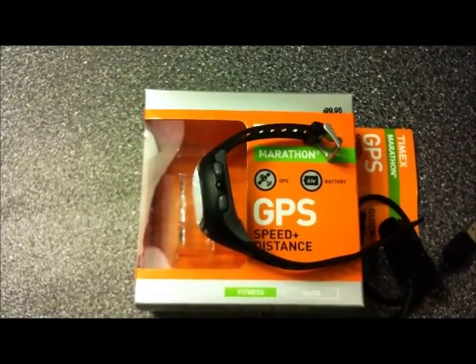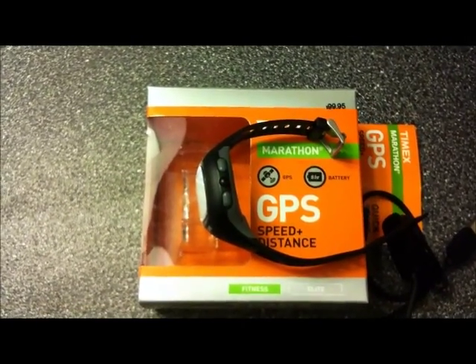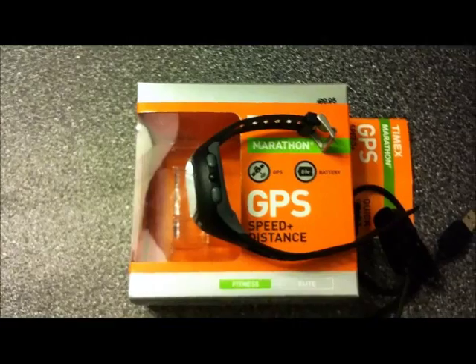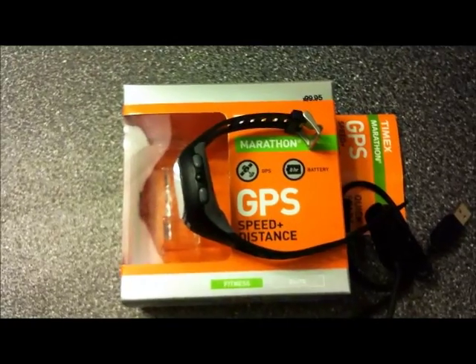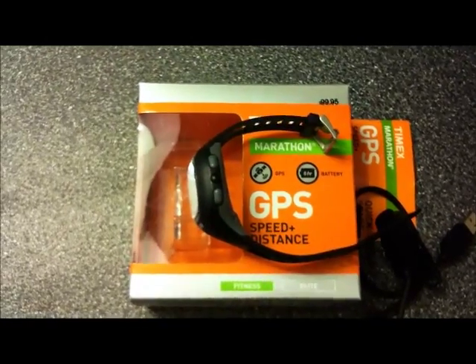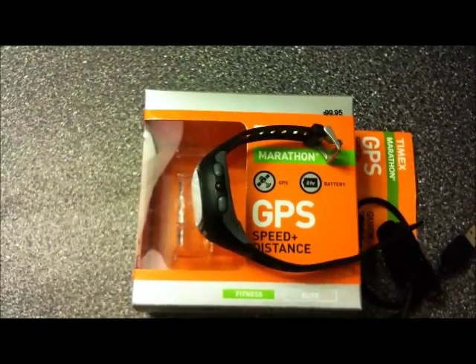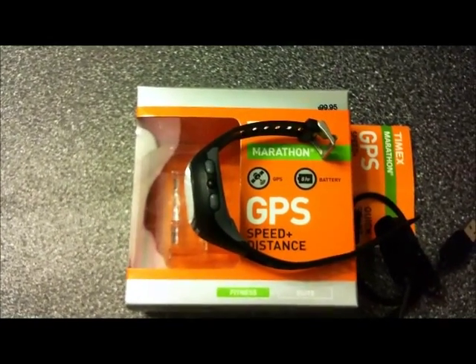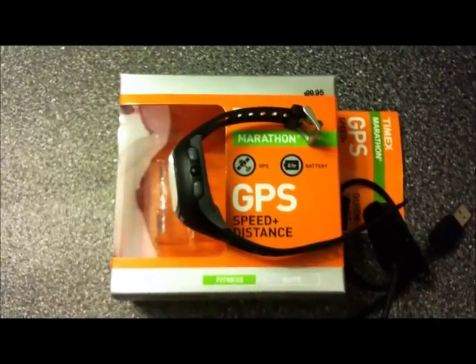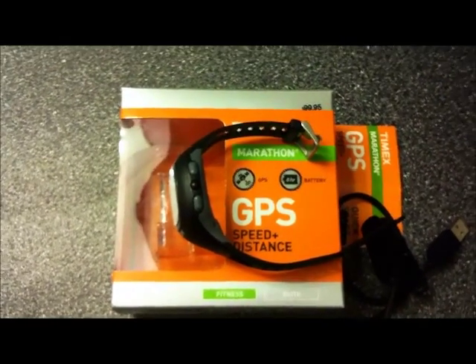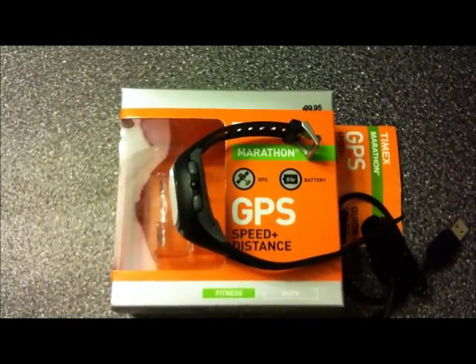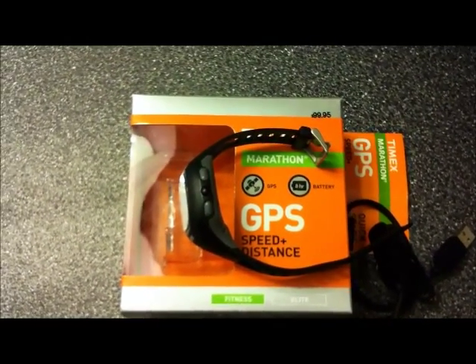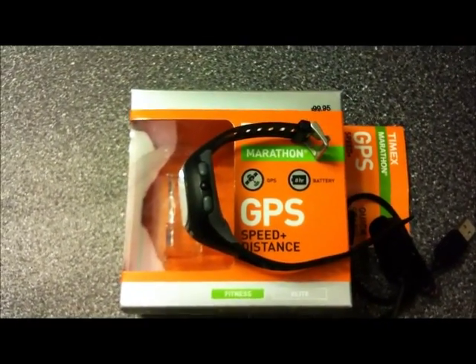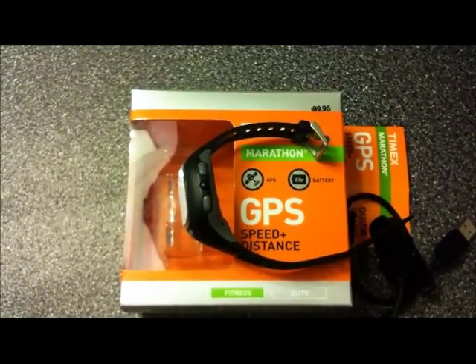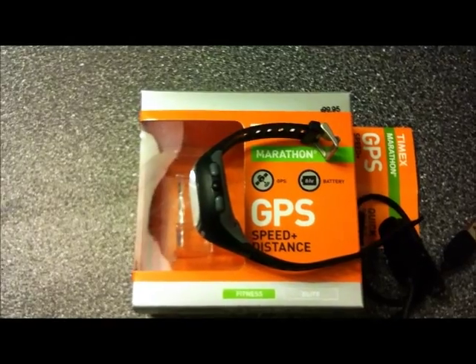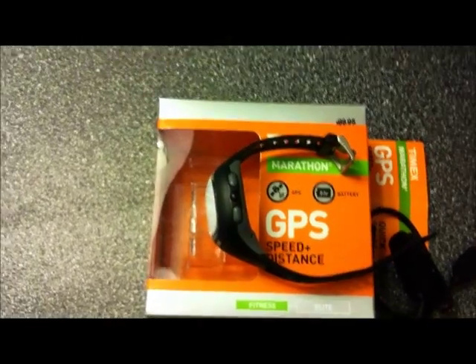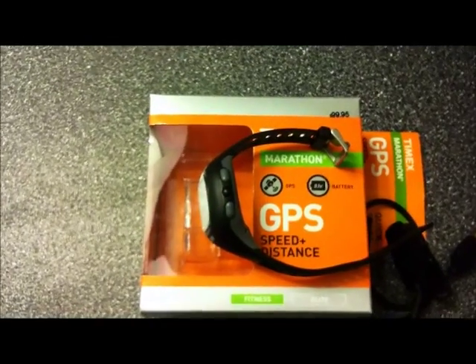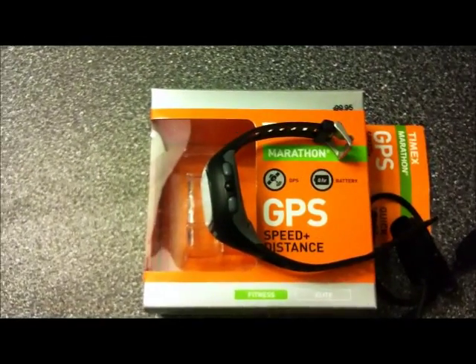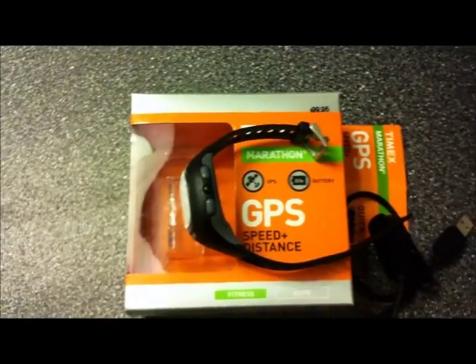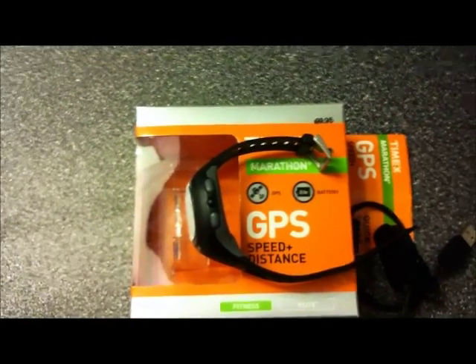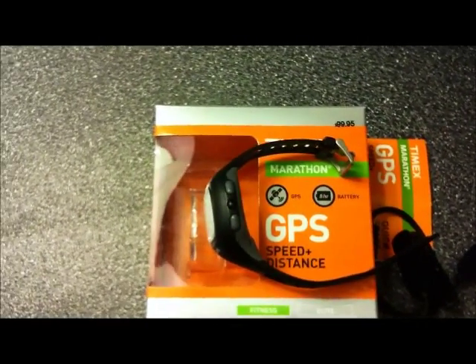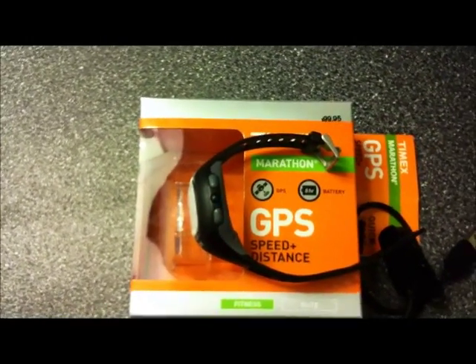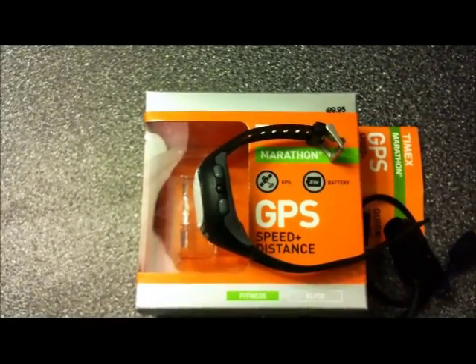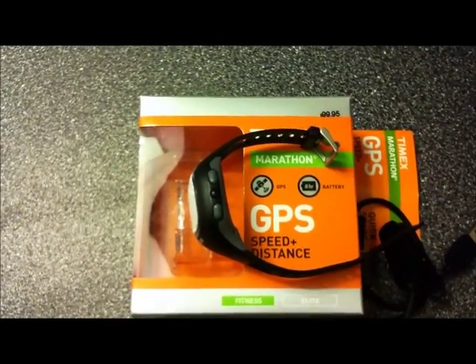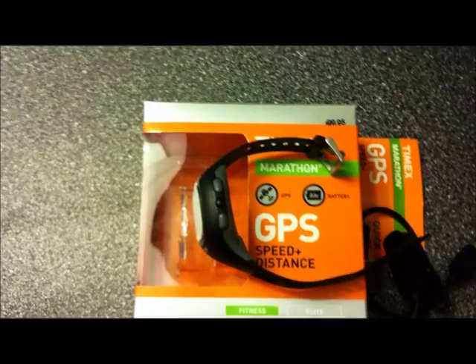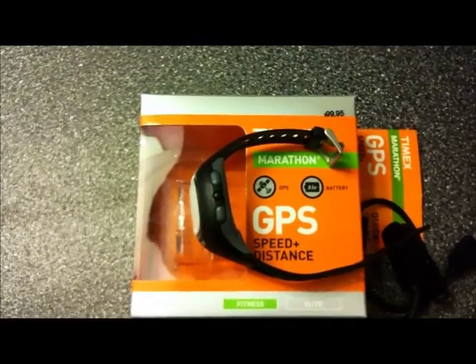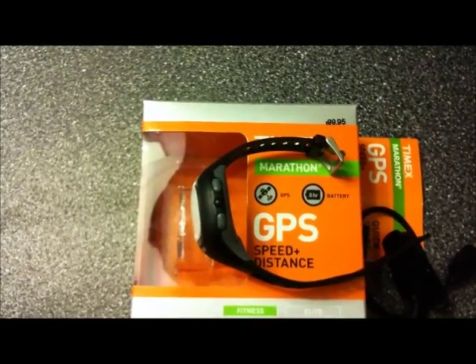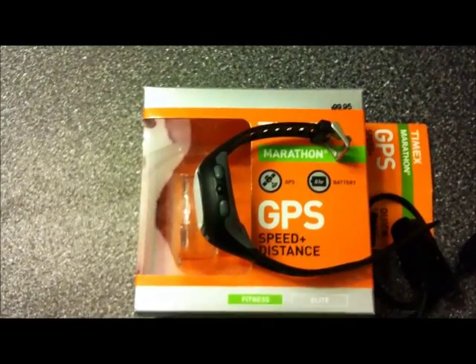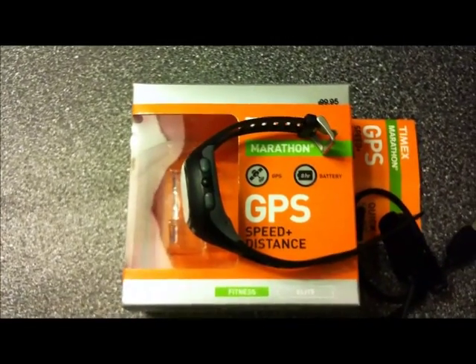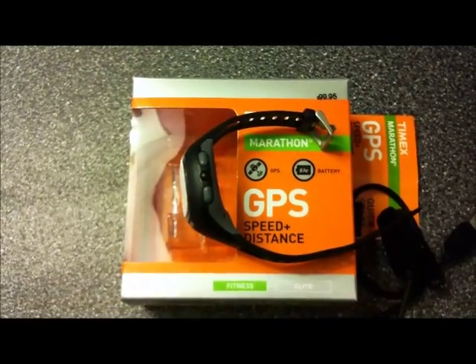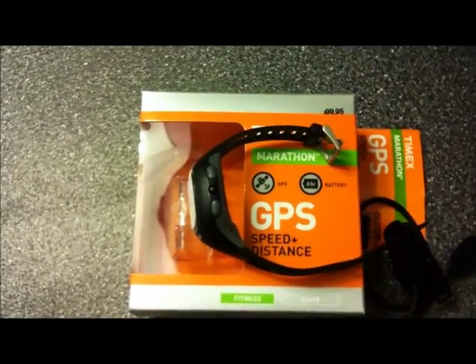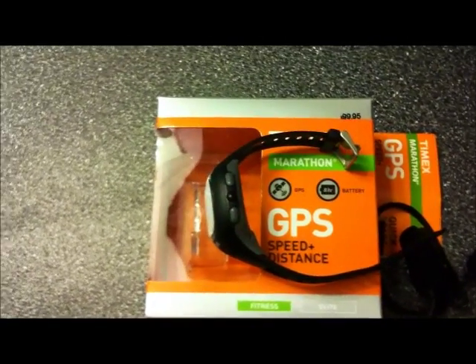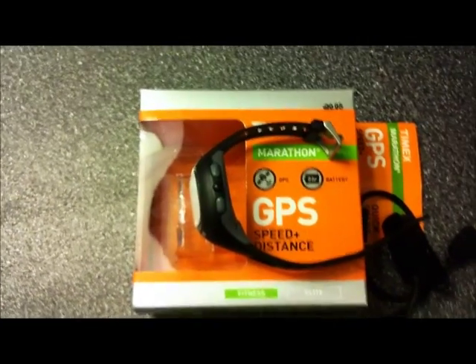As for charging the watch, I'm very surprised — it charges really, really quick. I'd say less than an hour and you'll get a full charge. But I usually leave my GPS watch charging for about an hour or two, just to make sure it's fully charged.